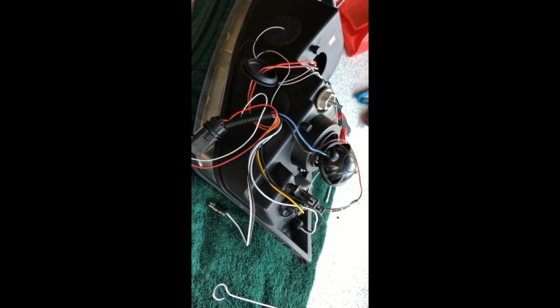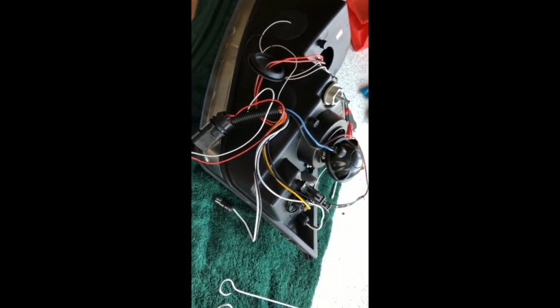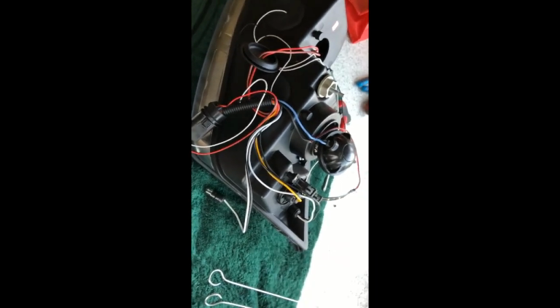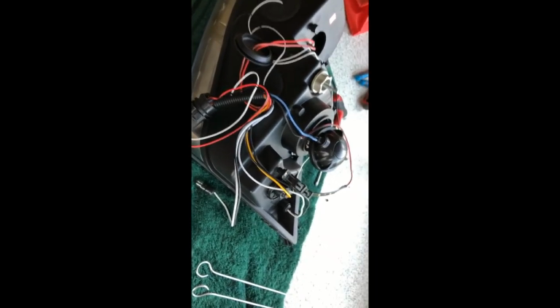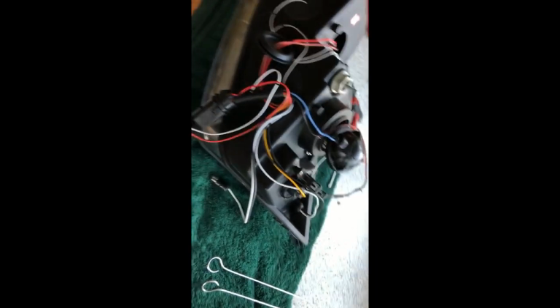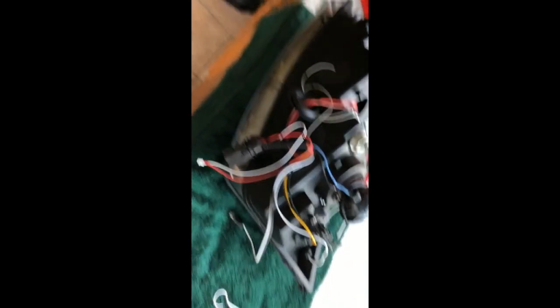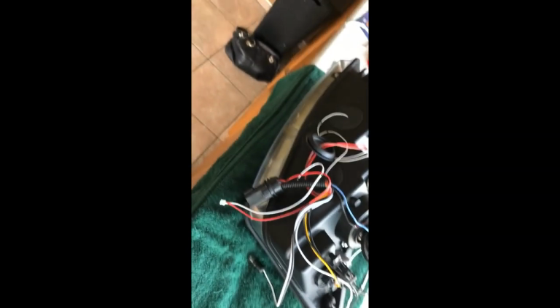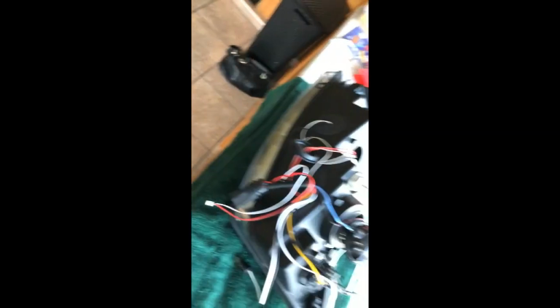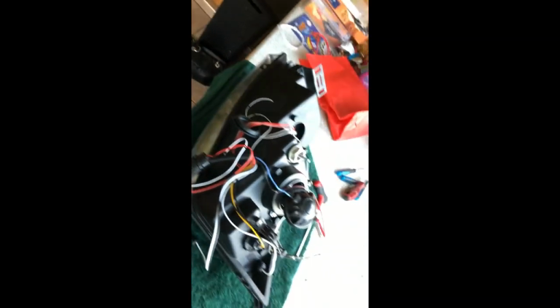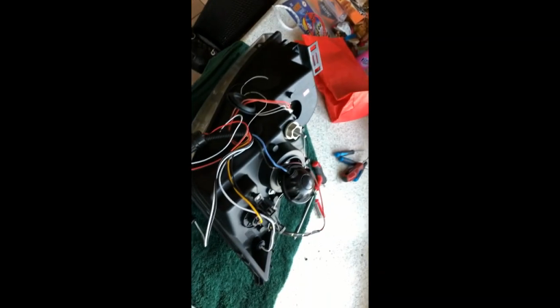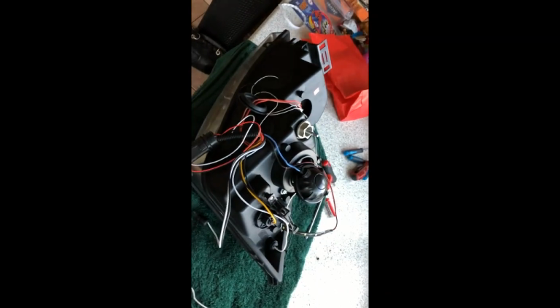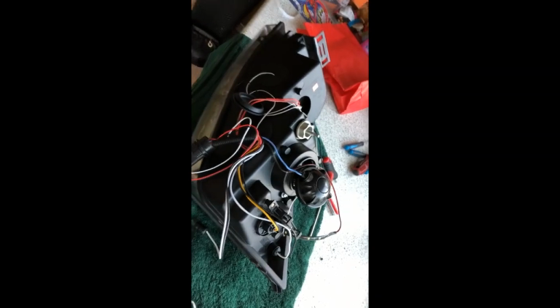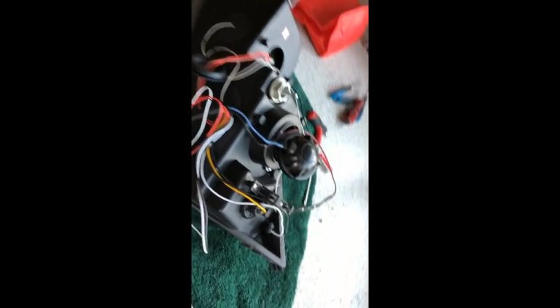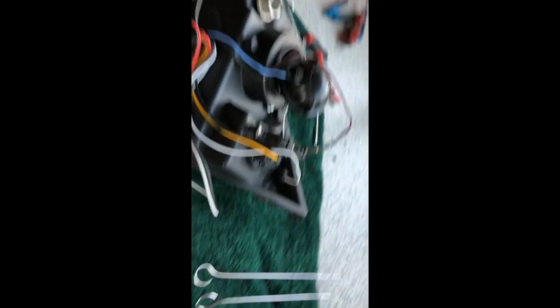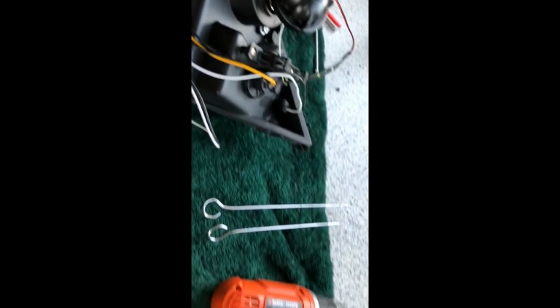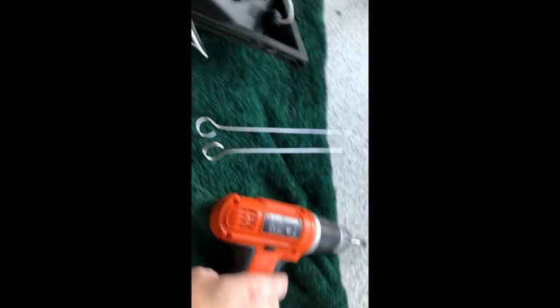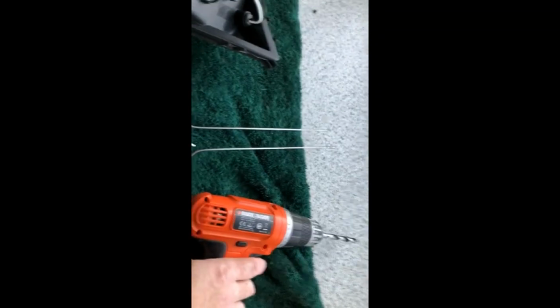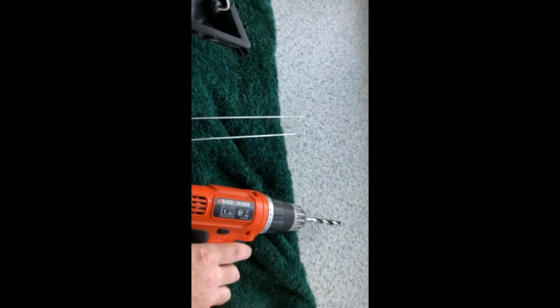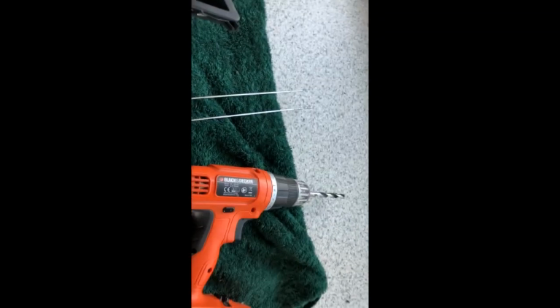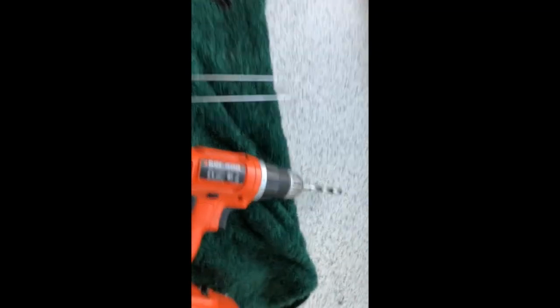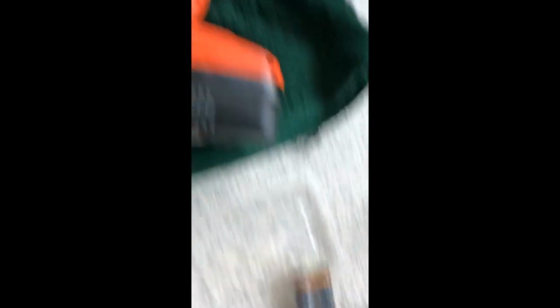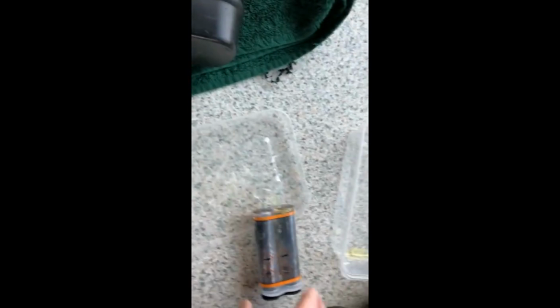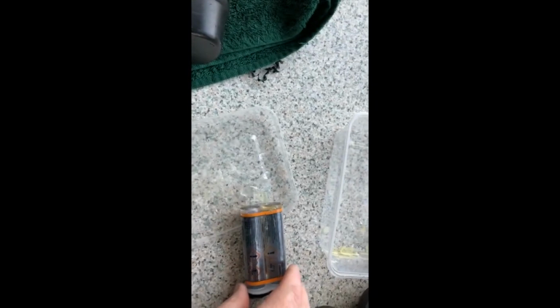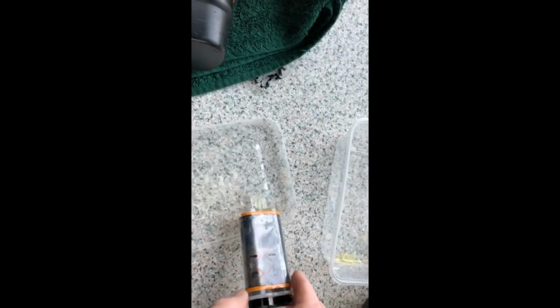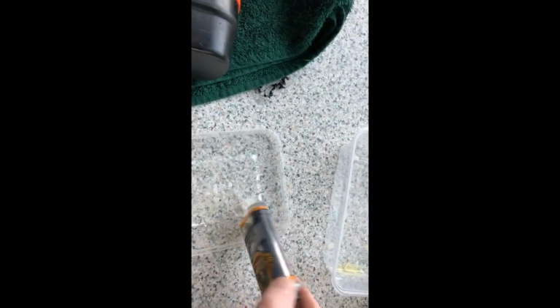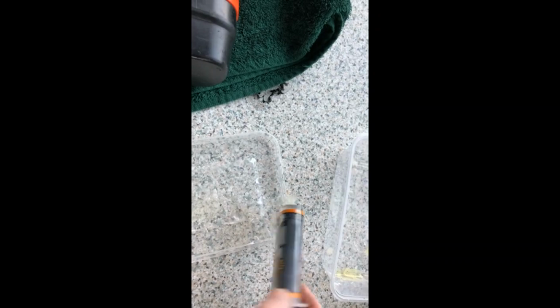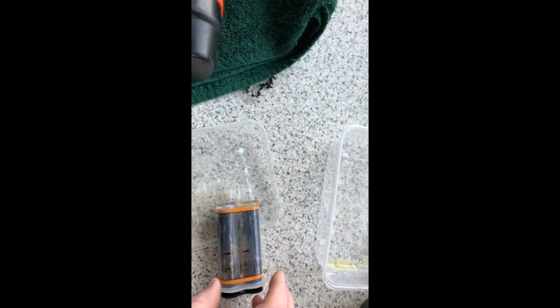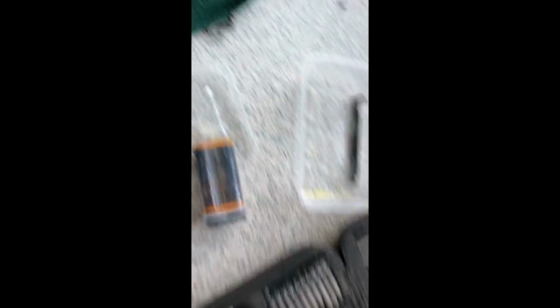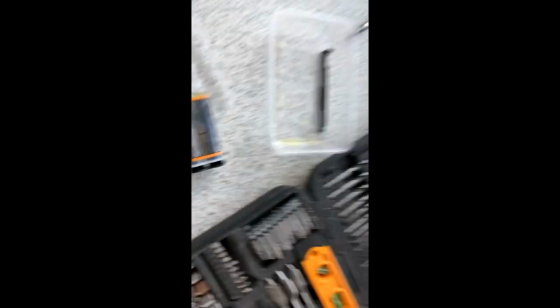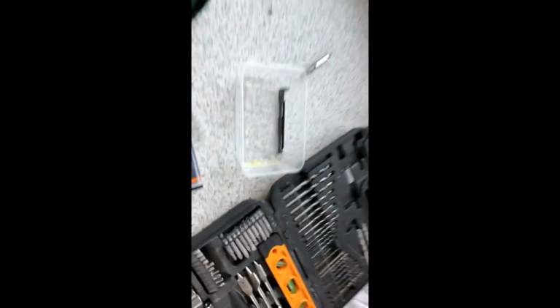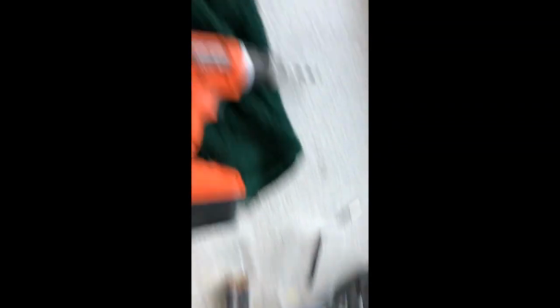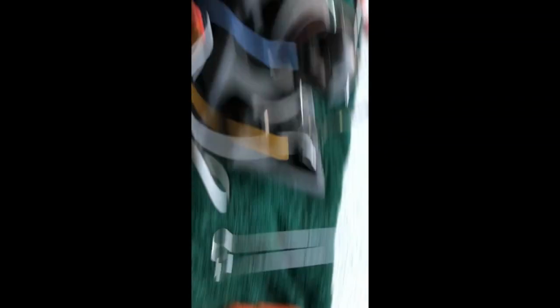Hi folks. At the moment I've got this light in bits and it will all become clear. I've used my drill, I've got some Gorilla Glue, and some of my bits.